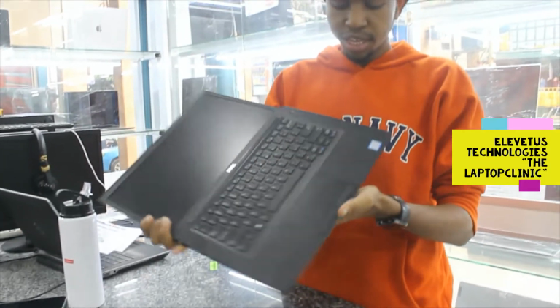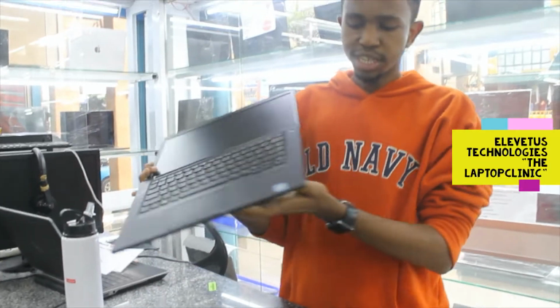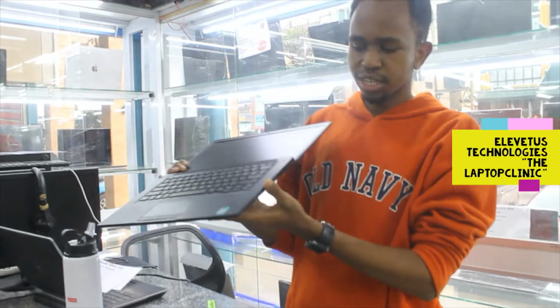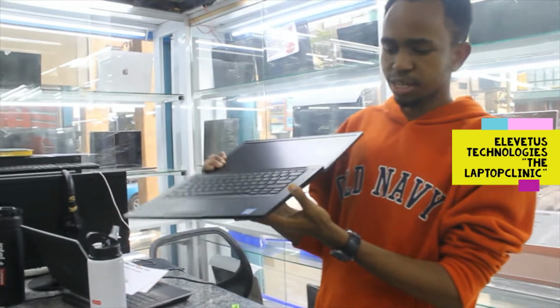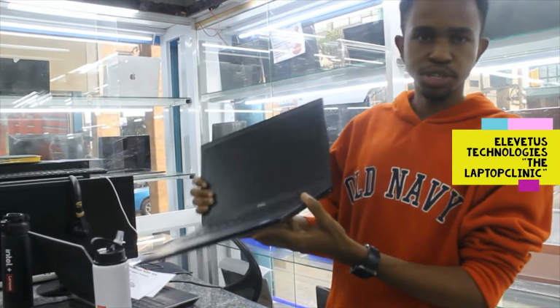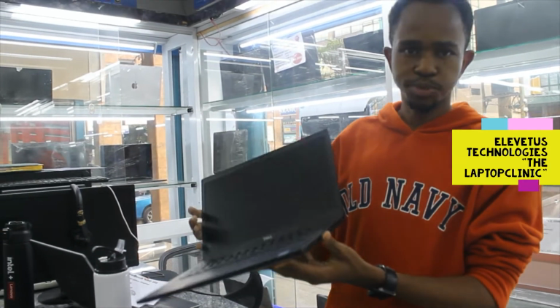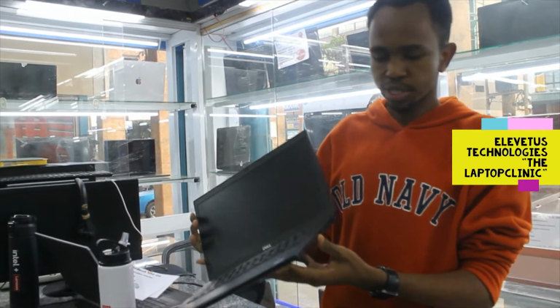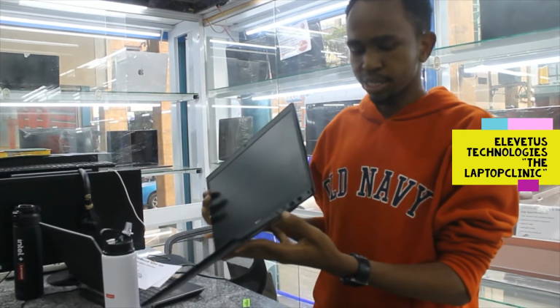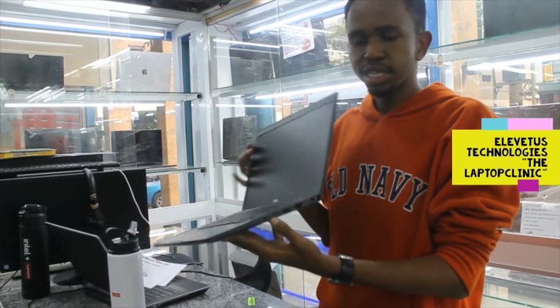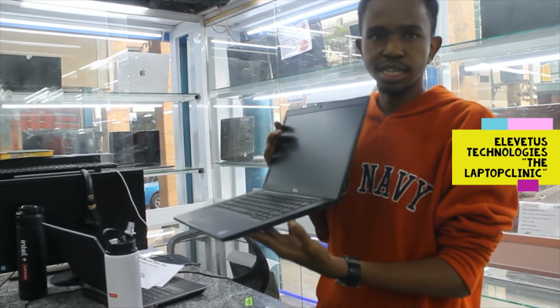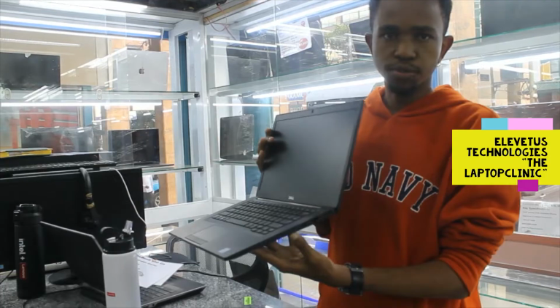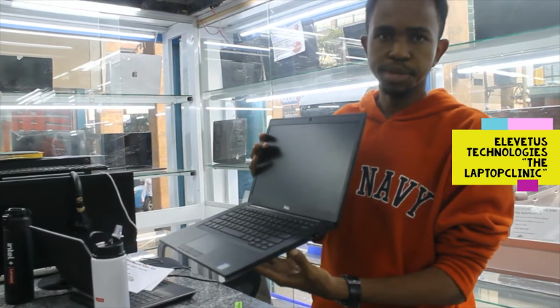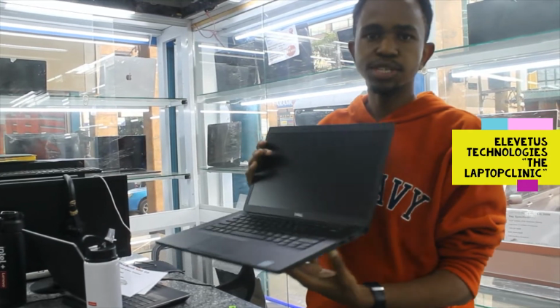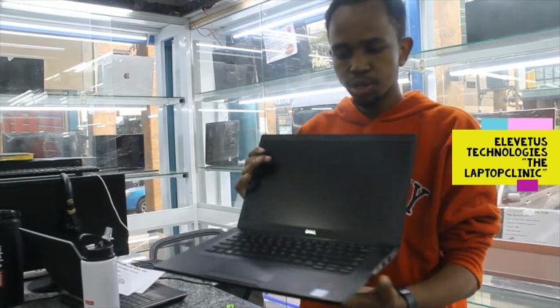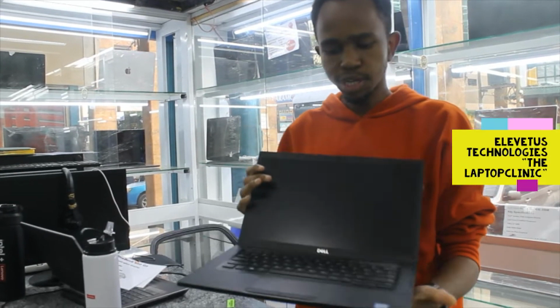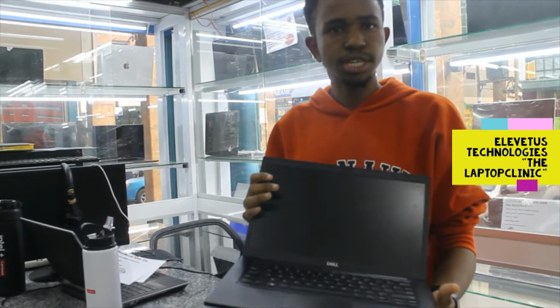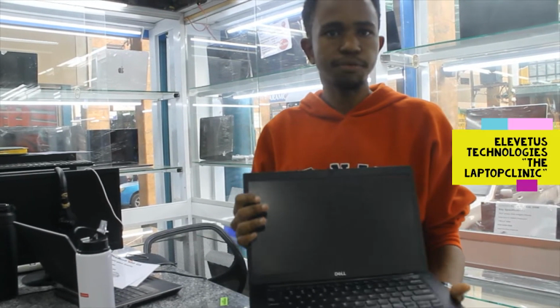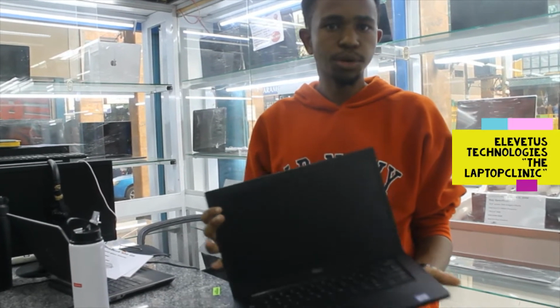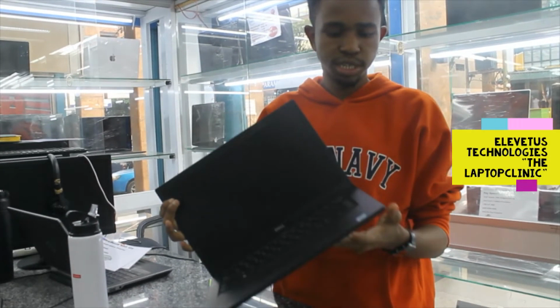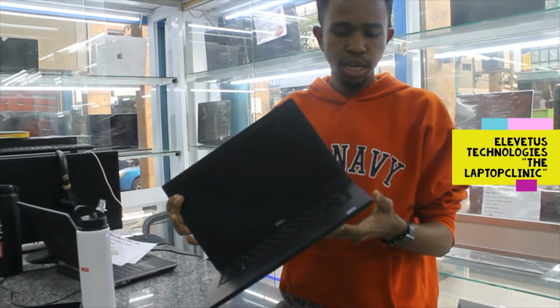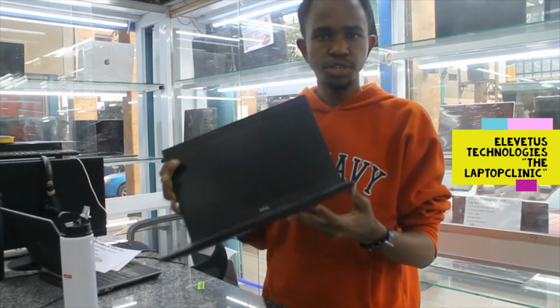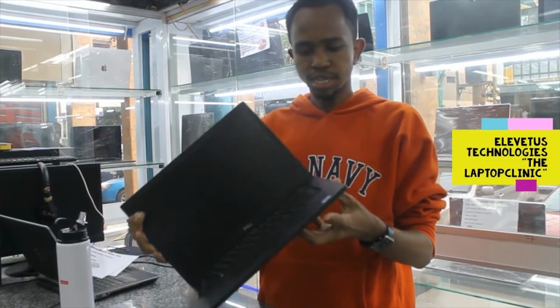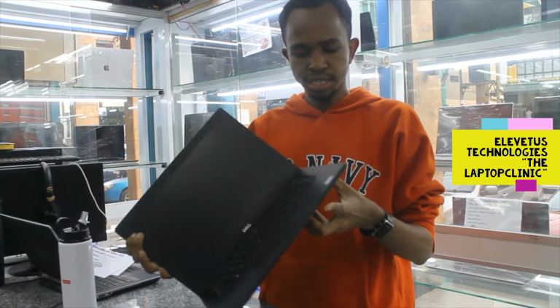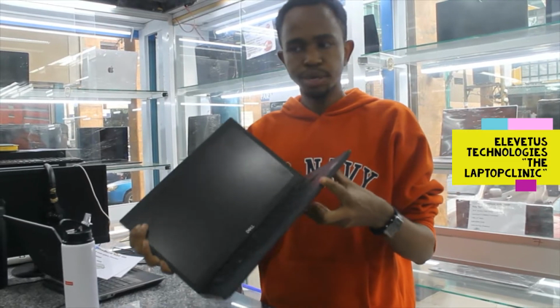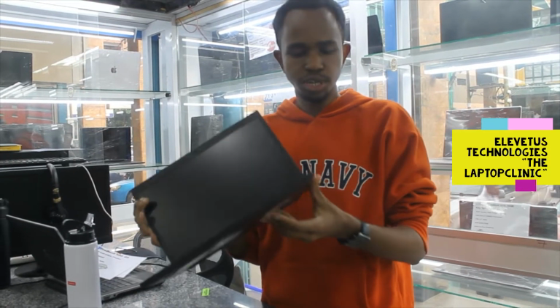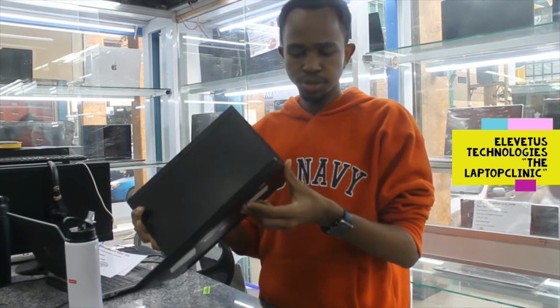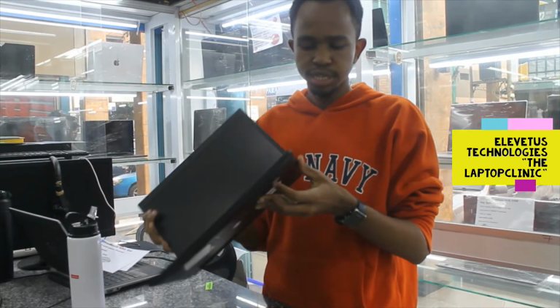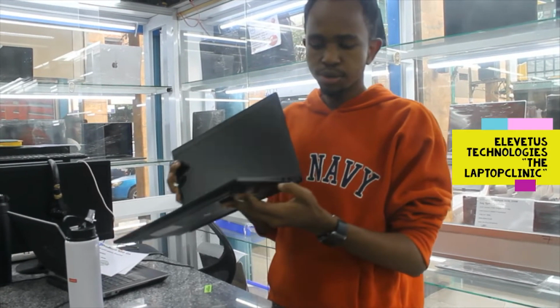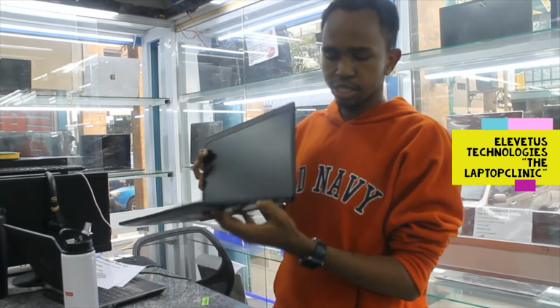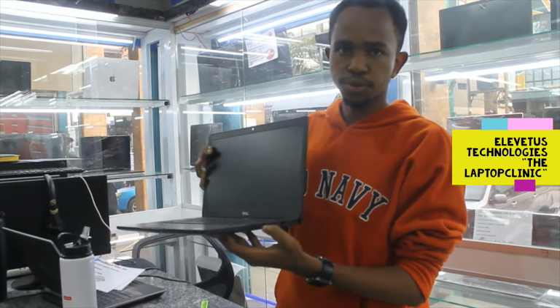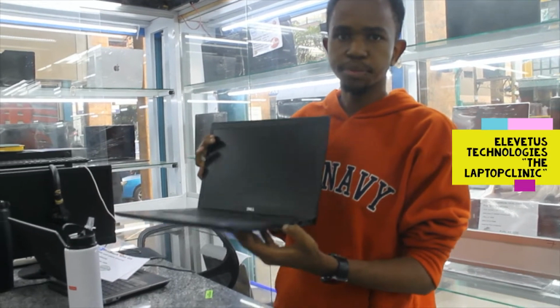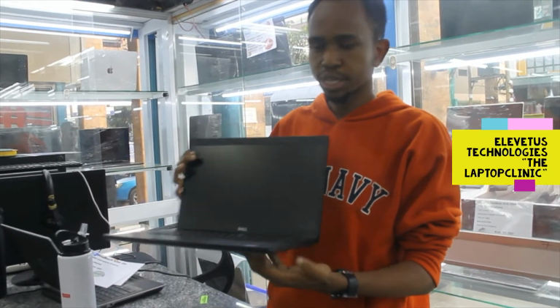On this side — and I think most videos won't mention this — it has a slot for a SIM card. So in case you're in a place that doesn't have Wi-Fi or internet, but your SIM card does have bundles, you can actually use this. It also has a slot for a memory card.